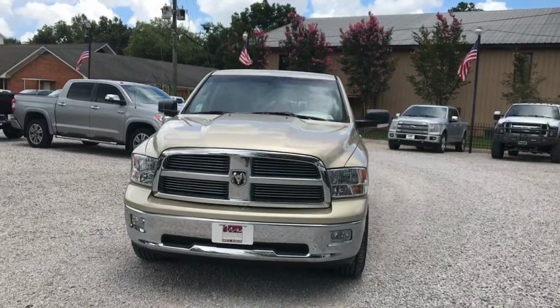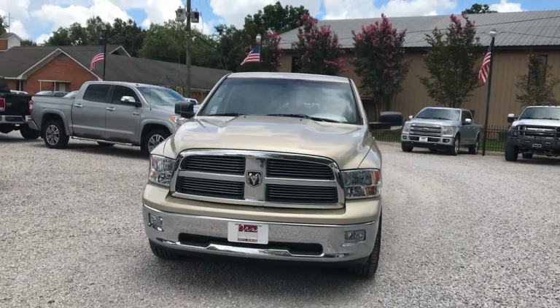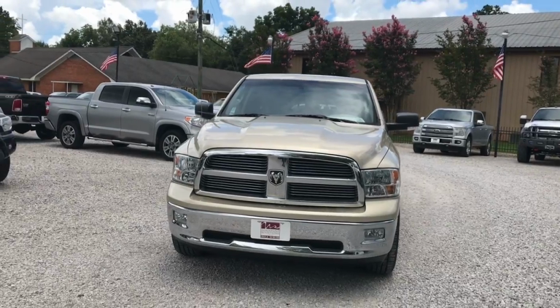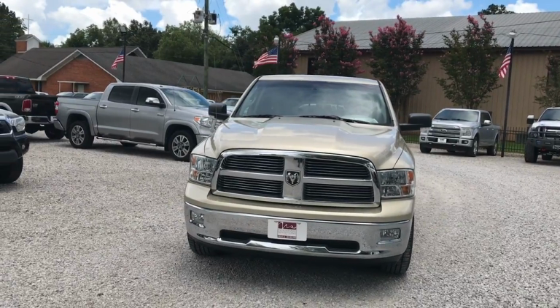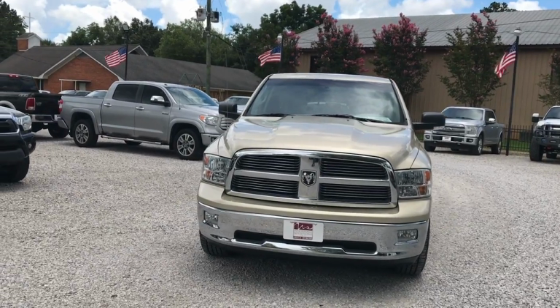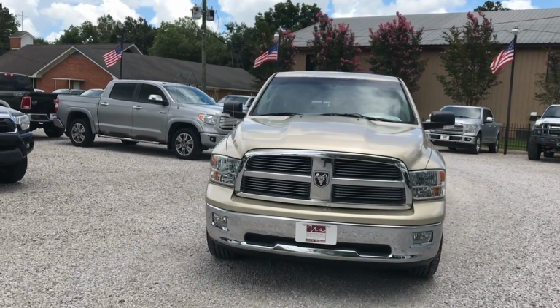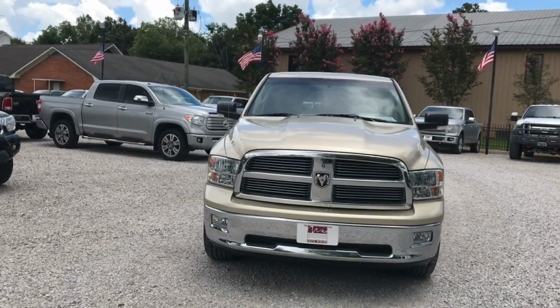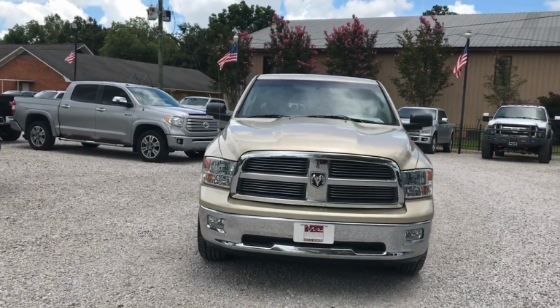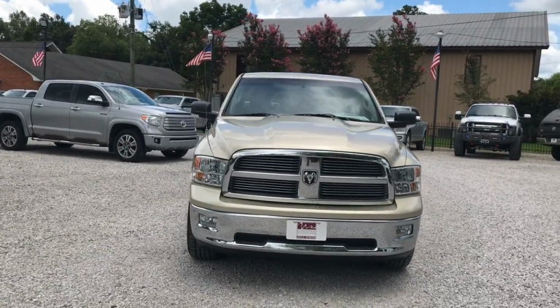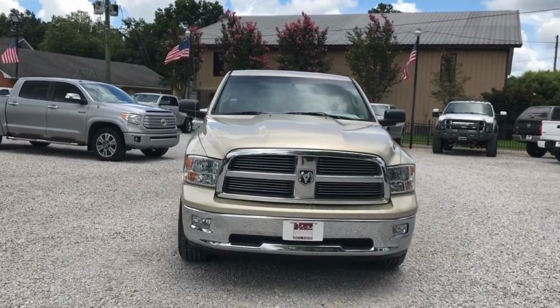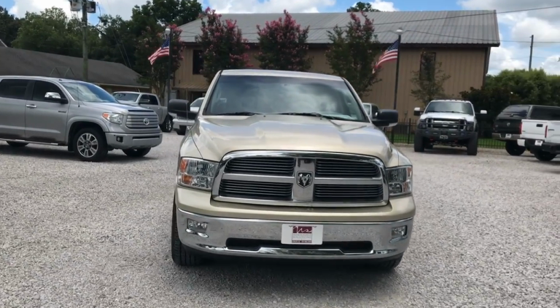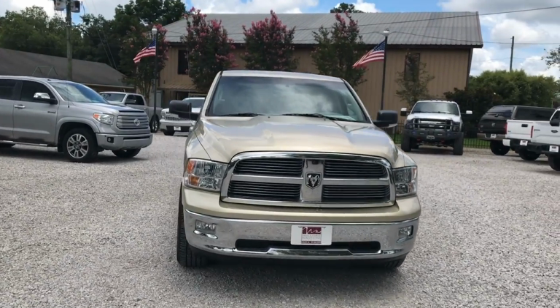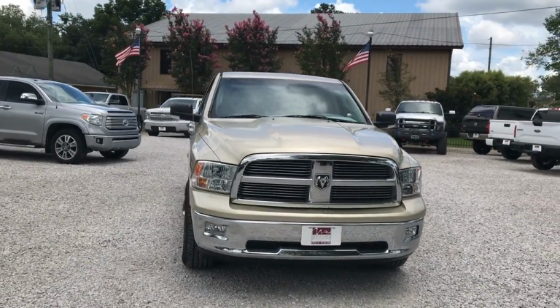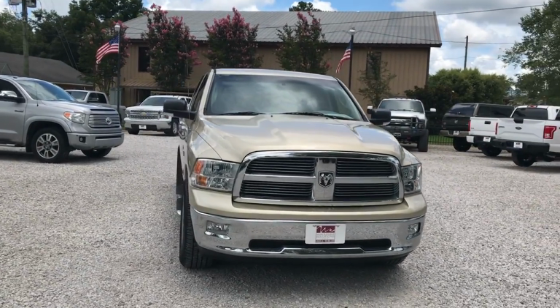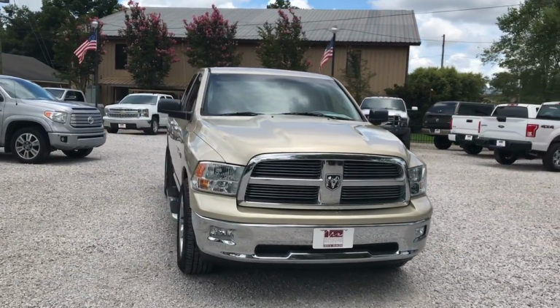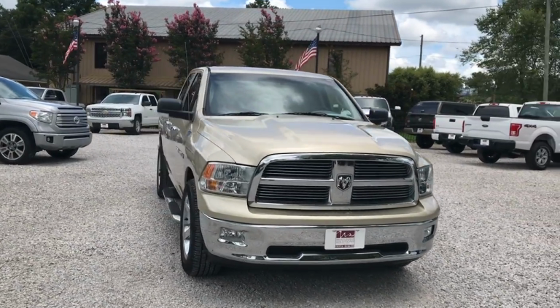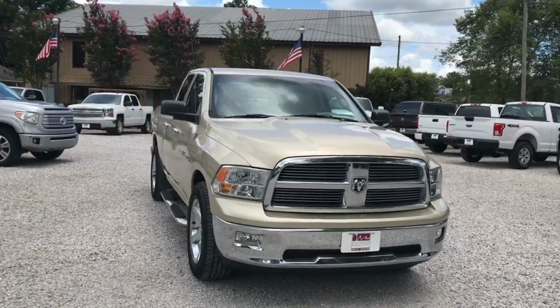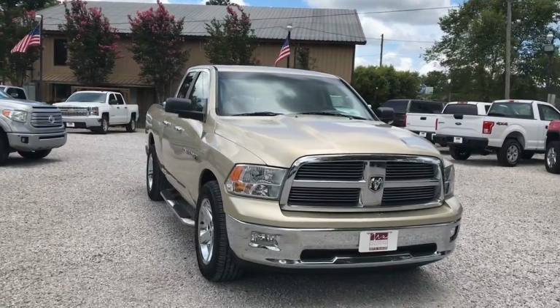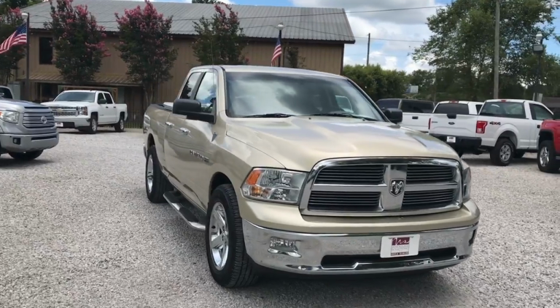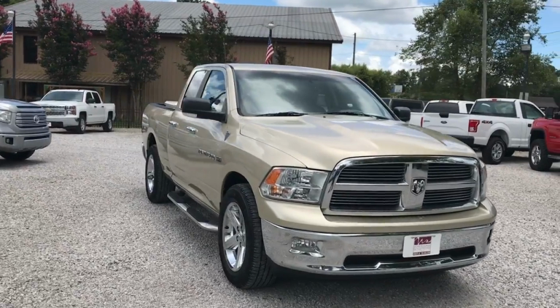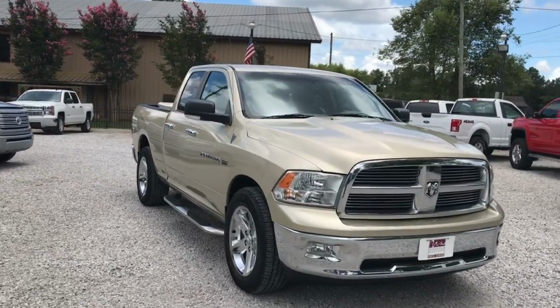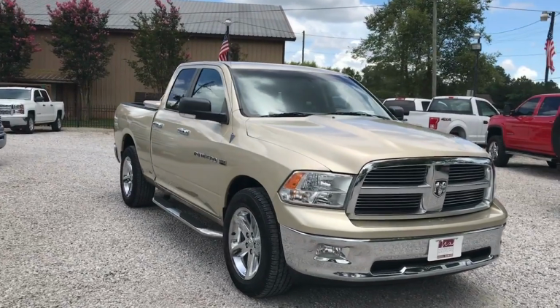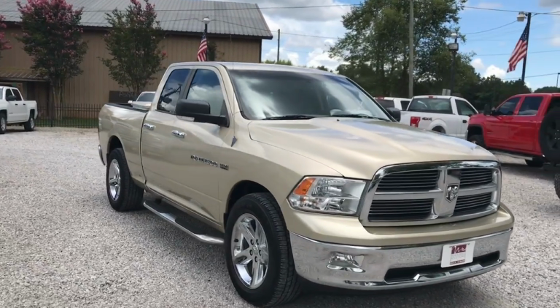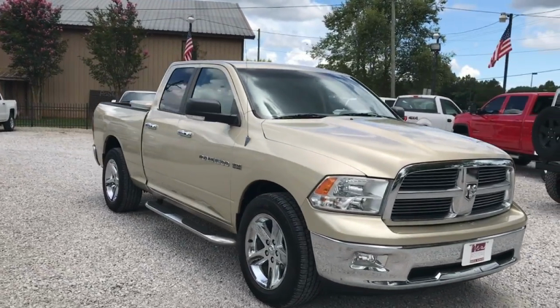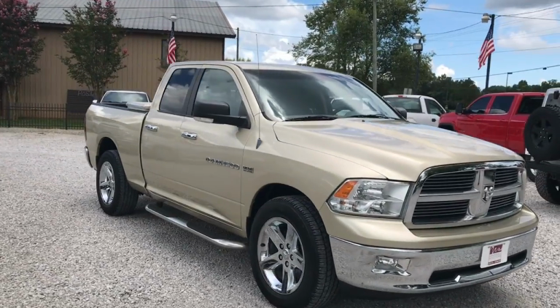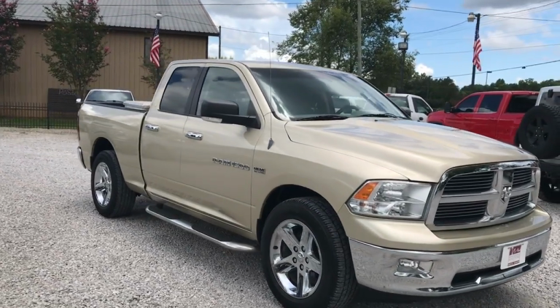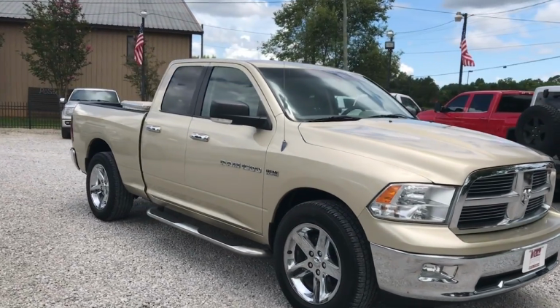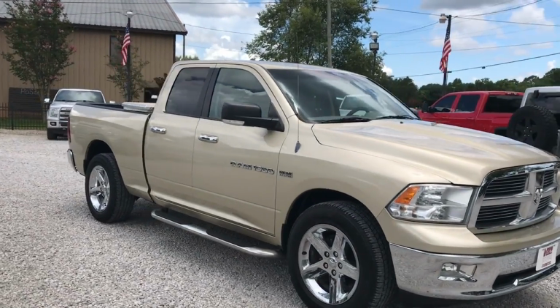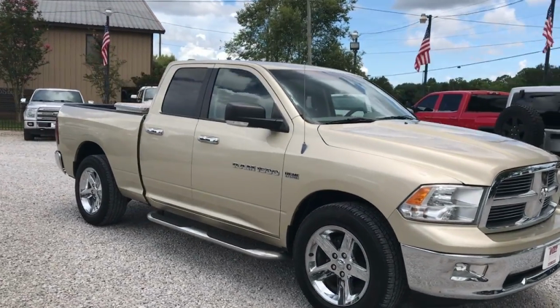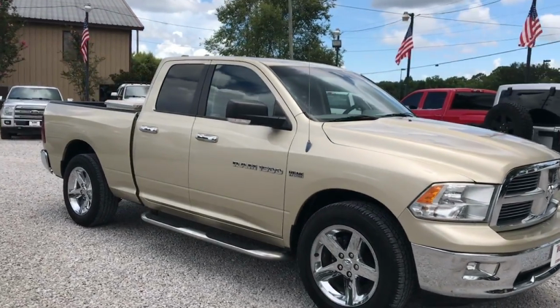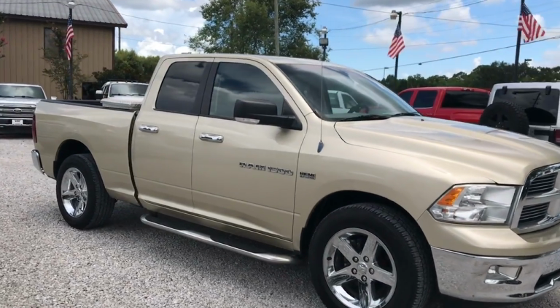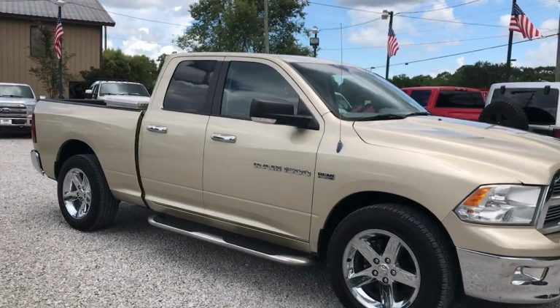Hello and welcome to Wholesale Solutions here in Locksley, Alabama. Today we're looking at a 2011 Ram crew cab Big Horn — this is a really clean truck.